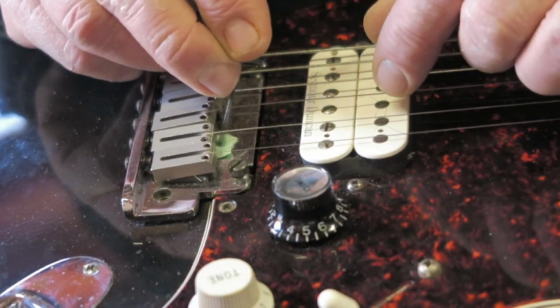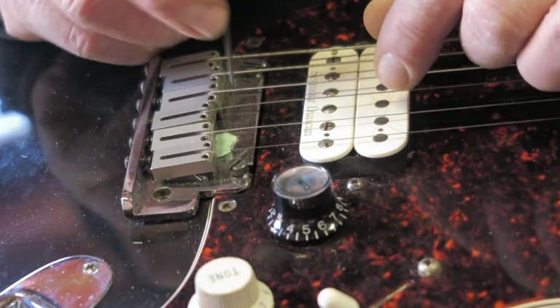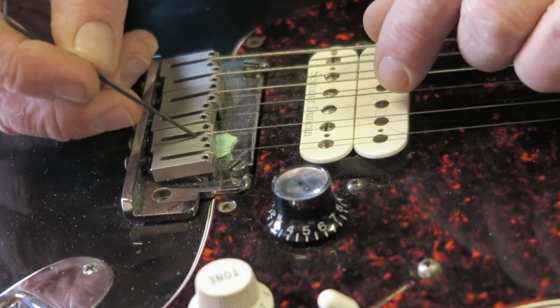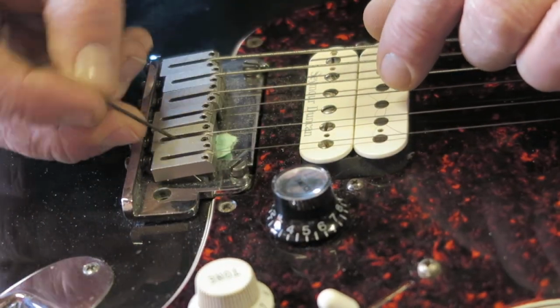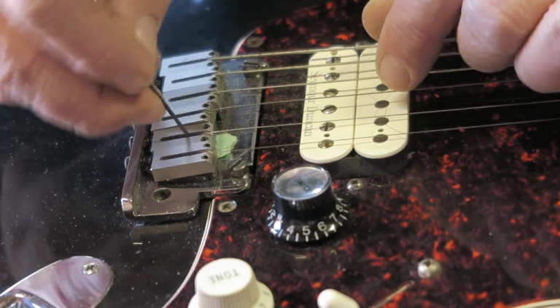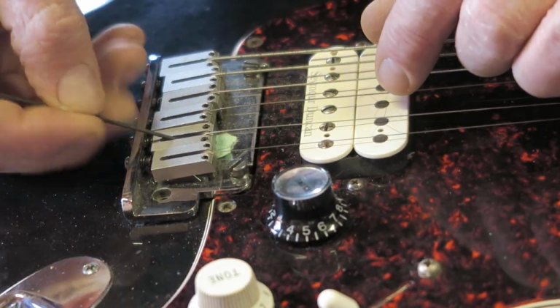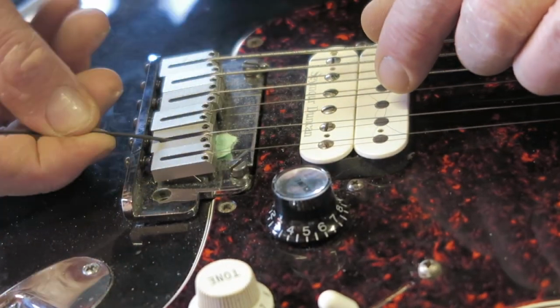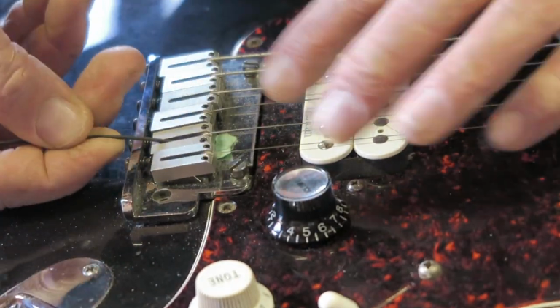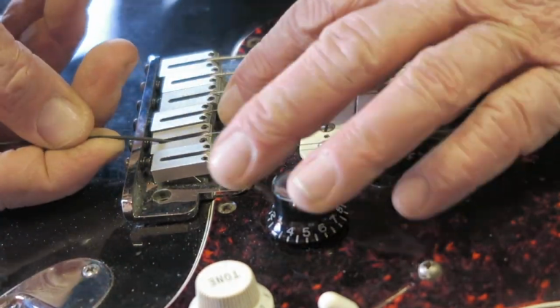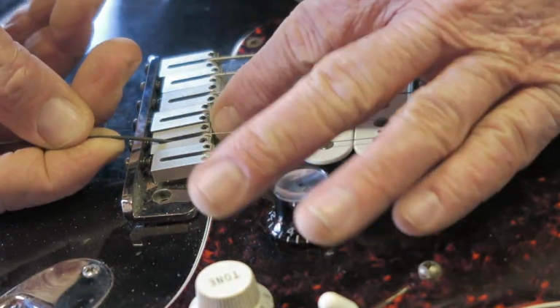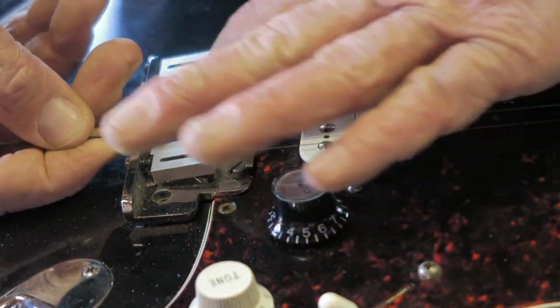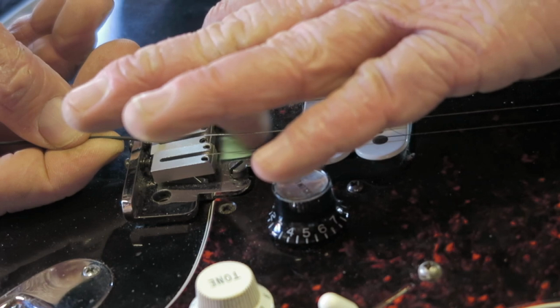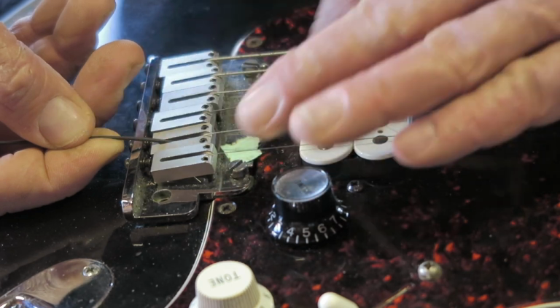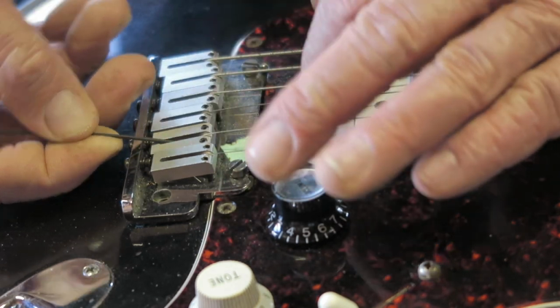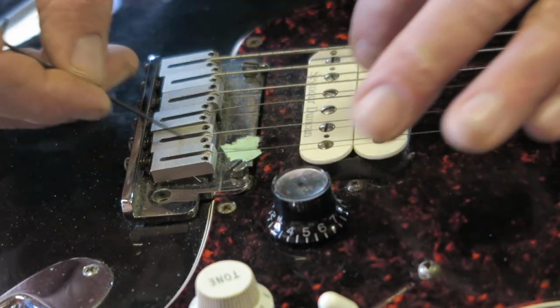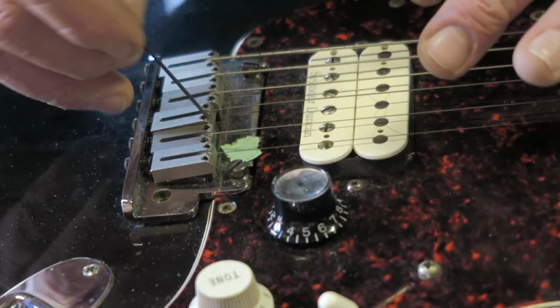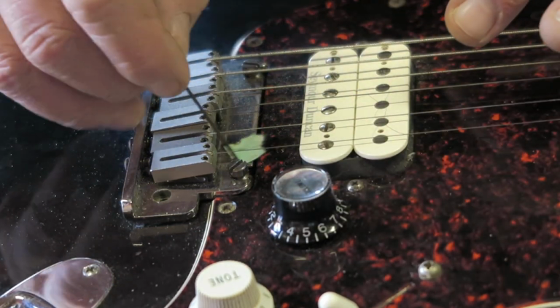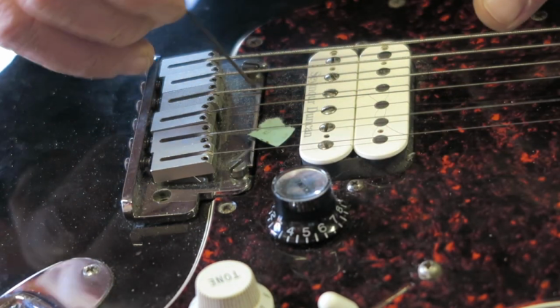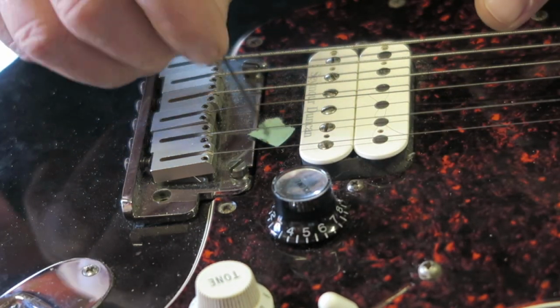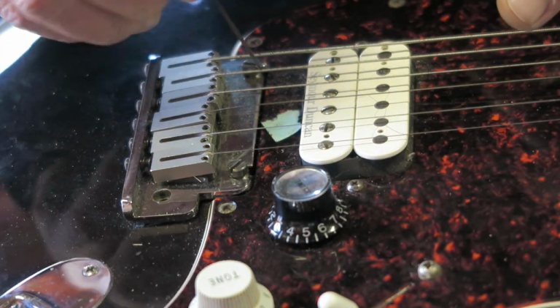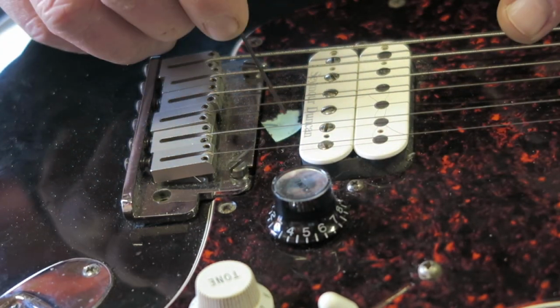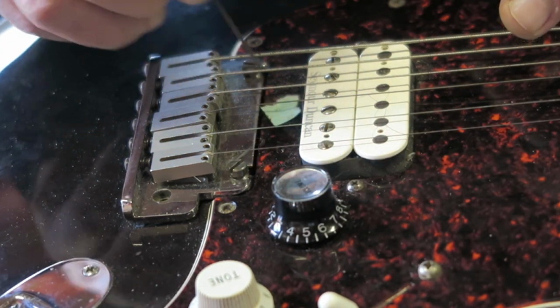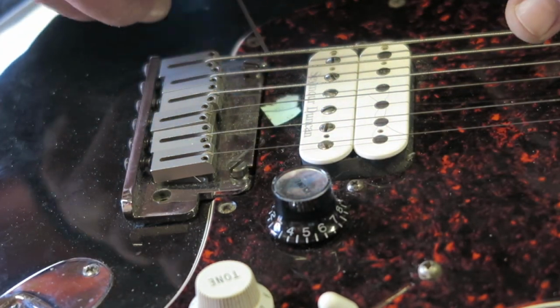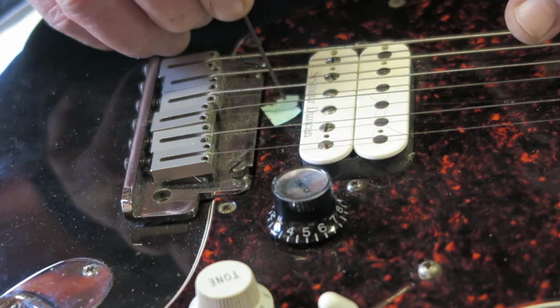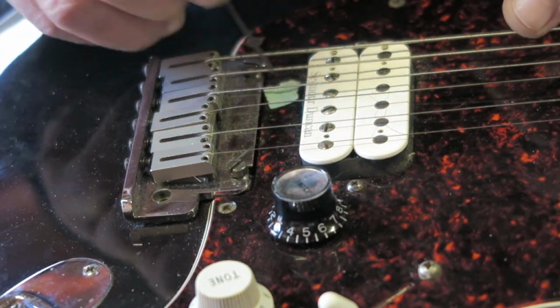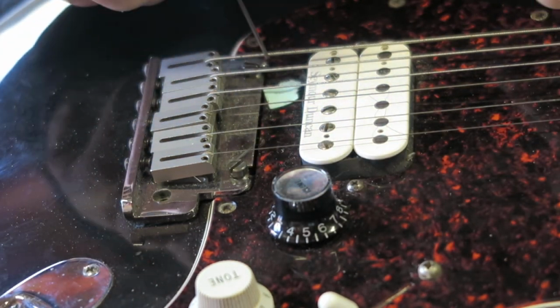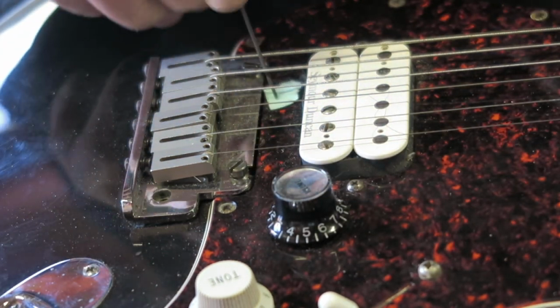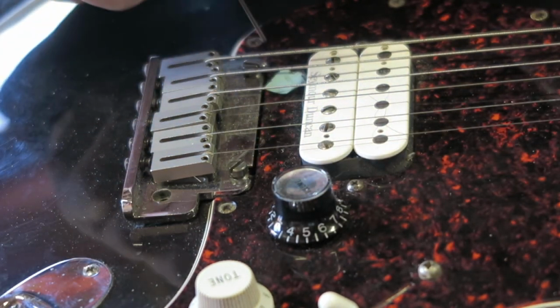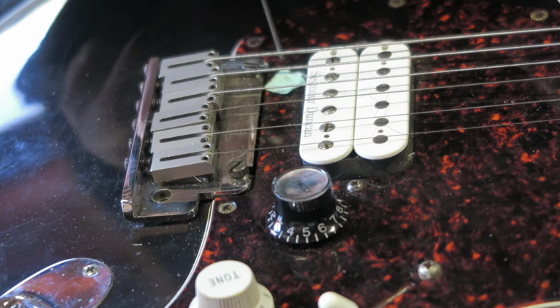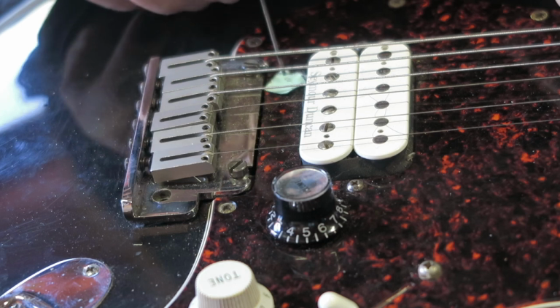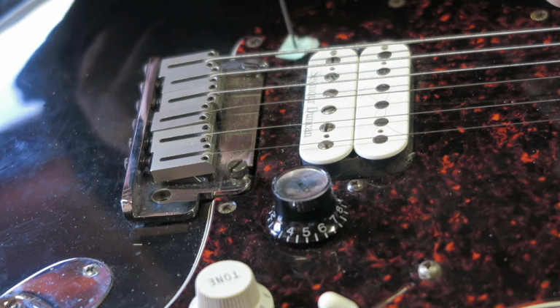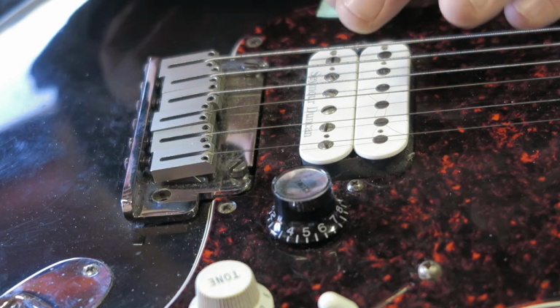I'll be sending this paper shim to shim heaven, as I don't think it fixed the rattling problem. A wee allen key would have been a better tool to raise the saddle. Let's move on.